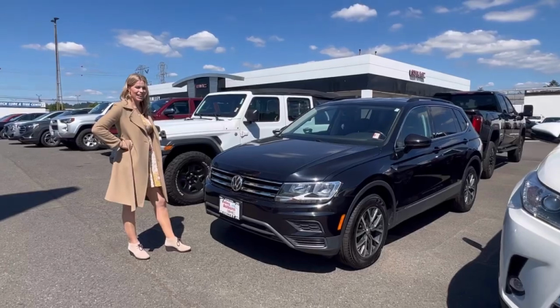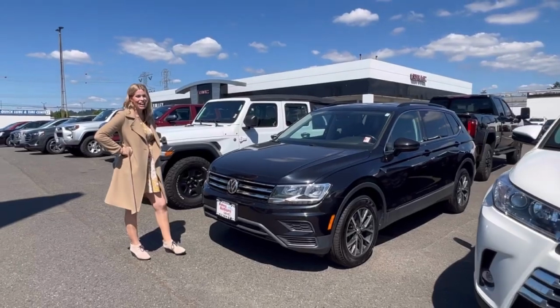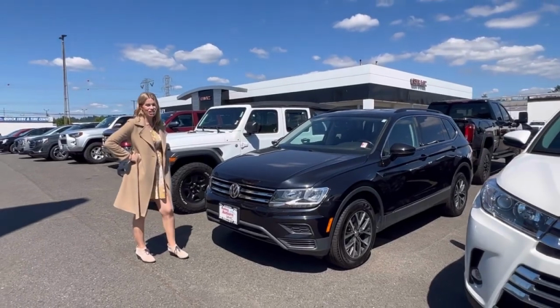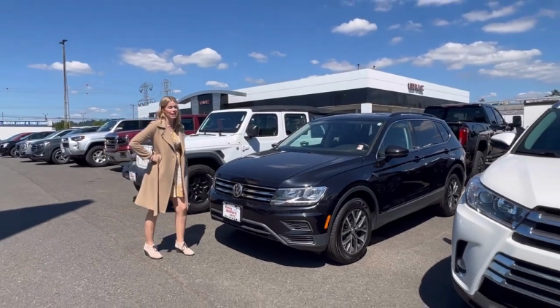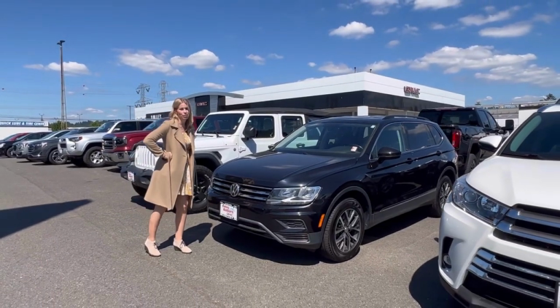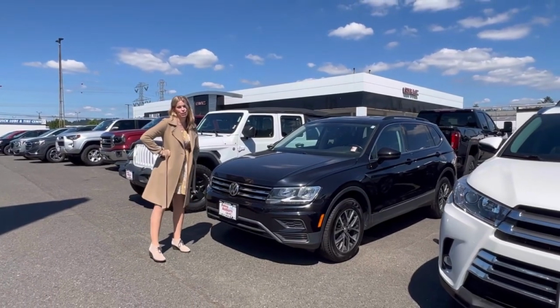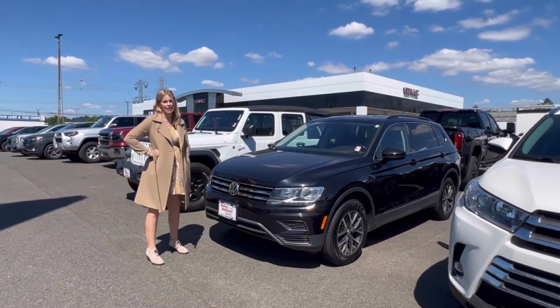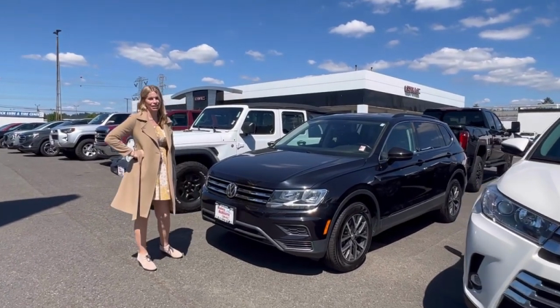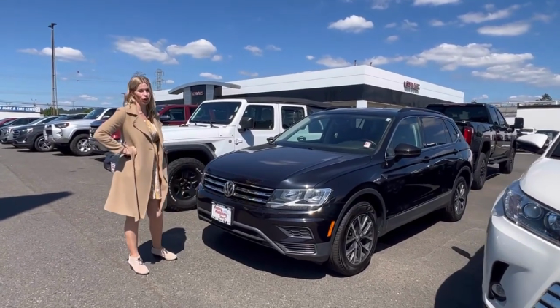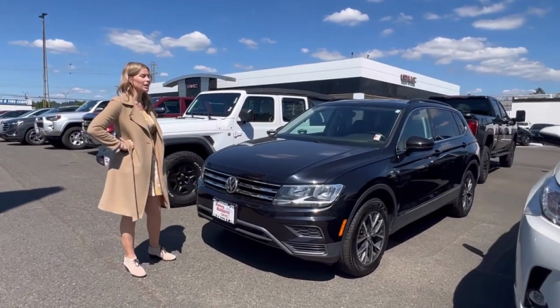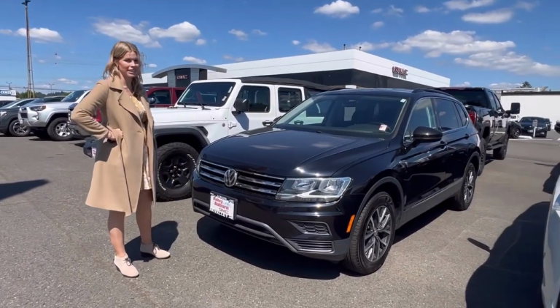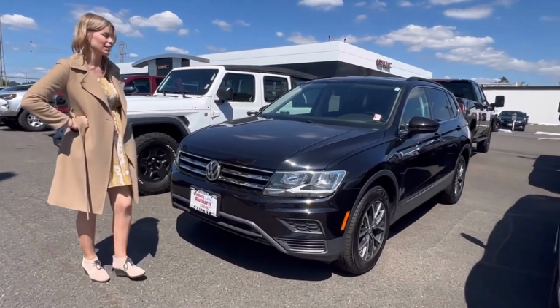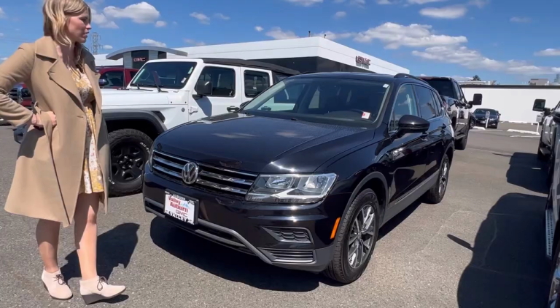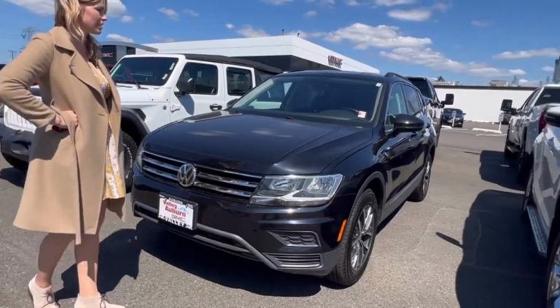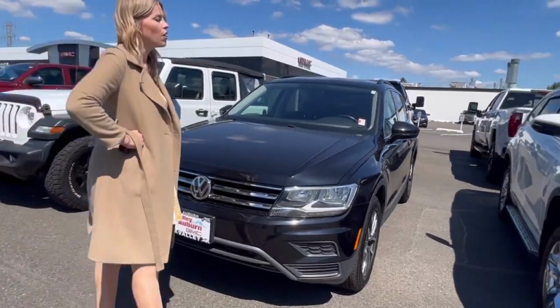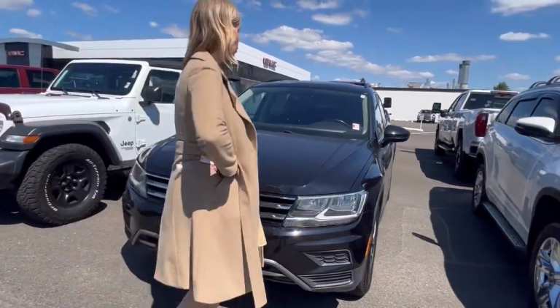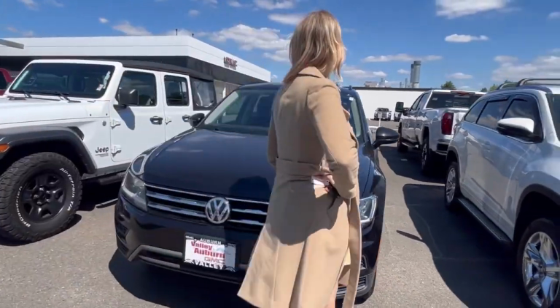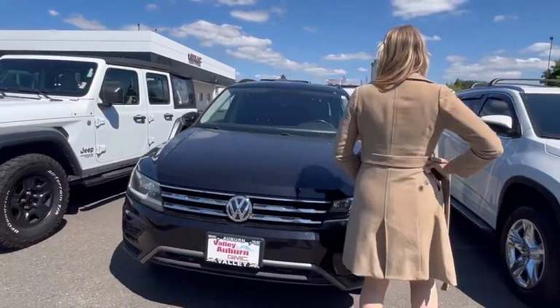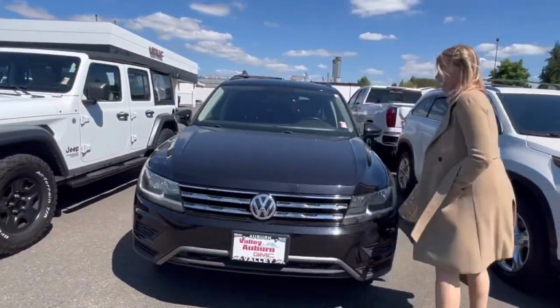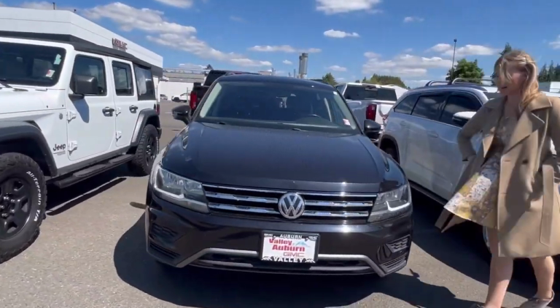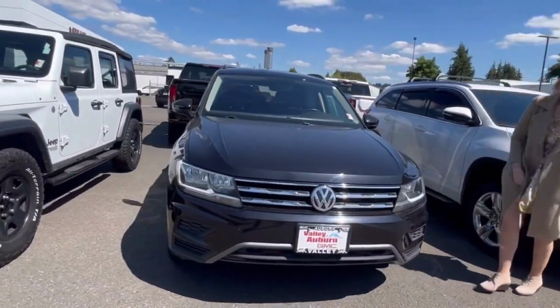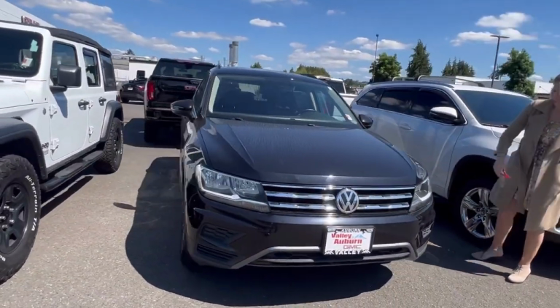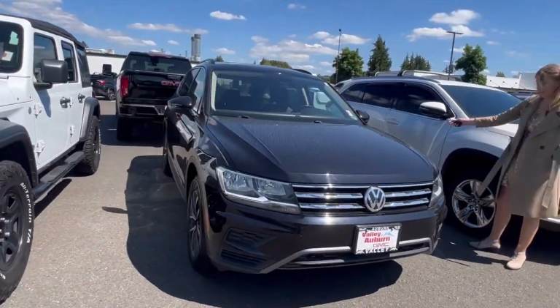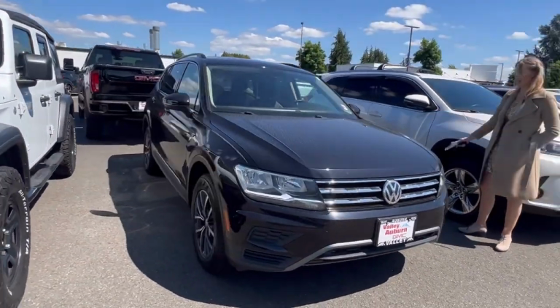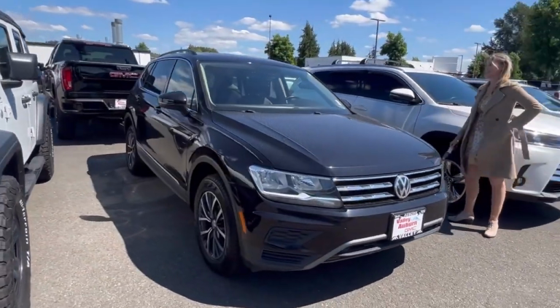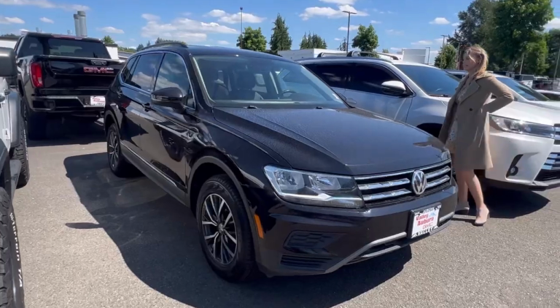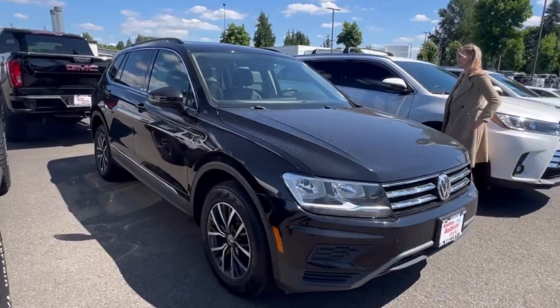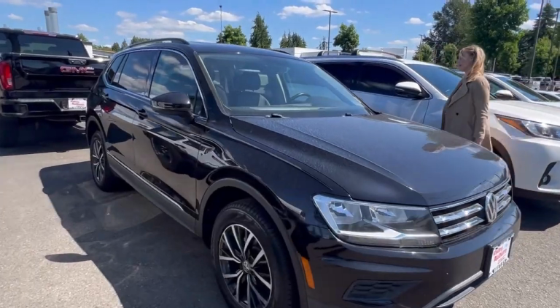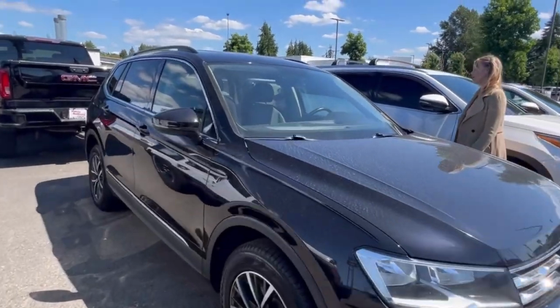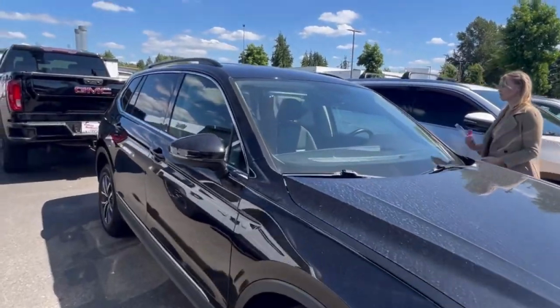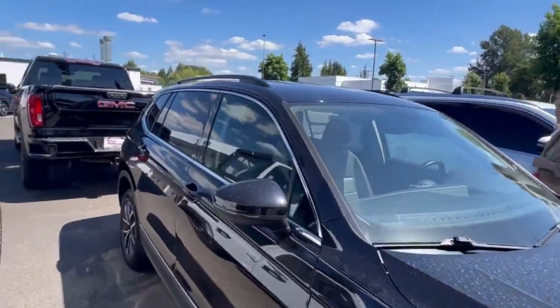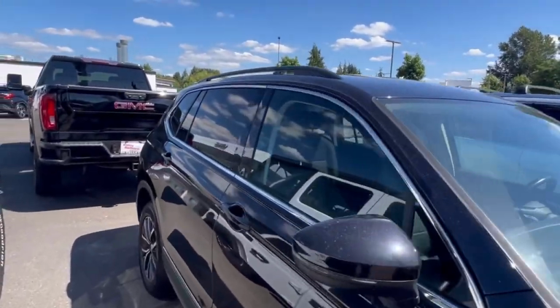Hillary here at Valley GMC in Auburn, and I'm super excited that you are interested in this 2018 Volkswagen. We have it here in black, and it is an all-wheel drive SUV.